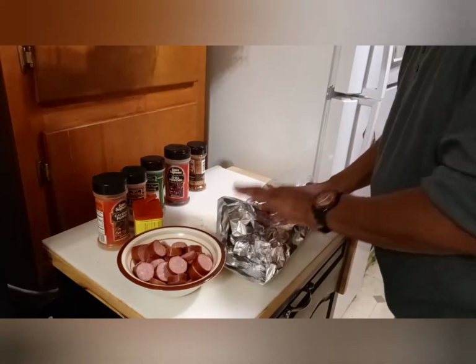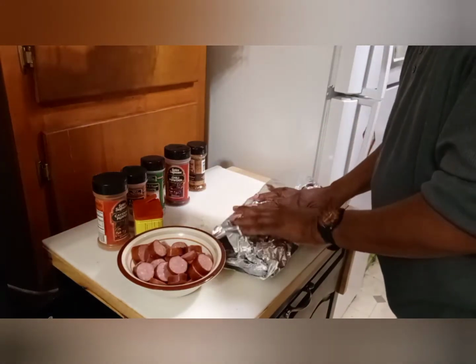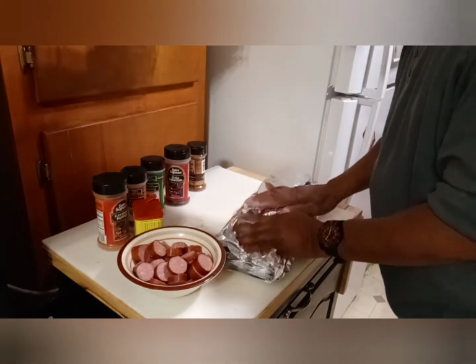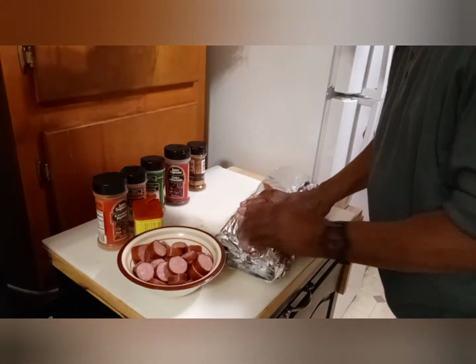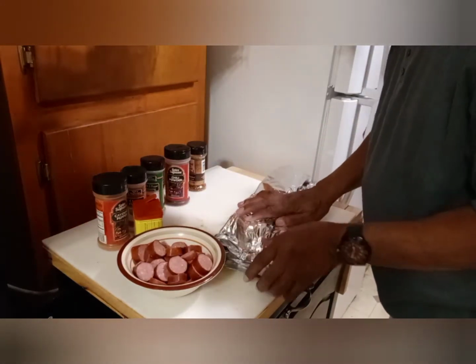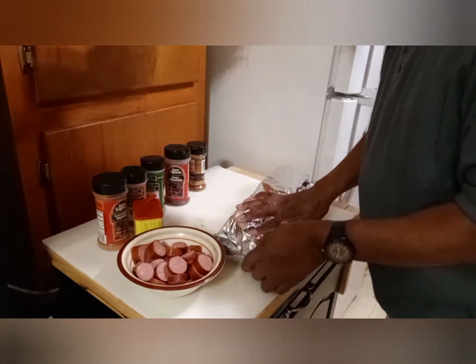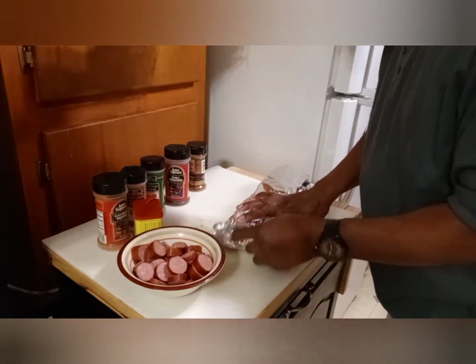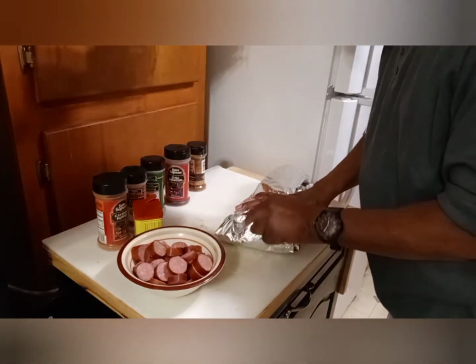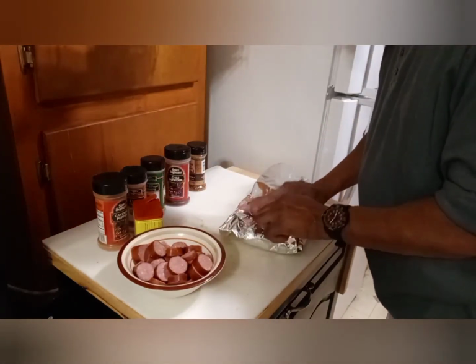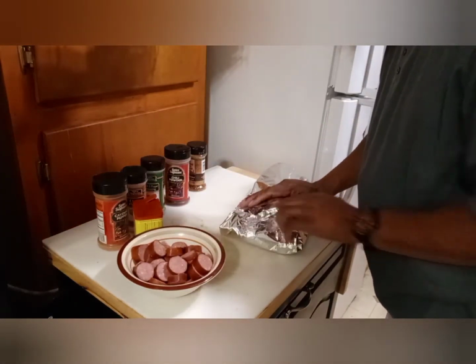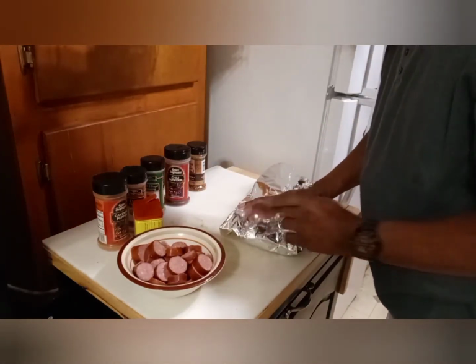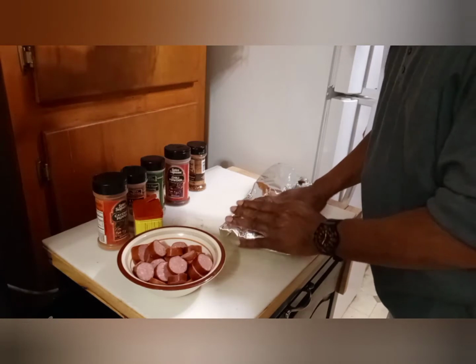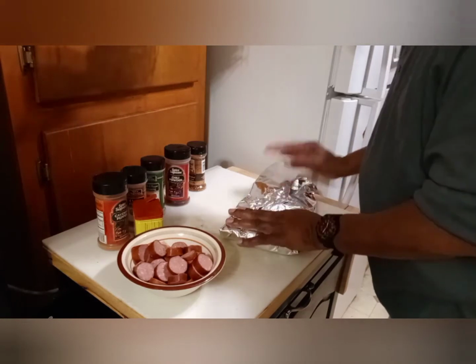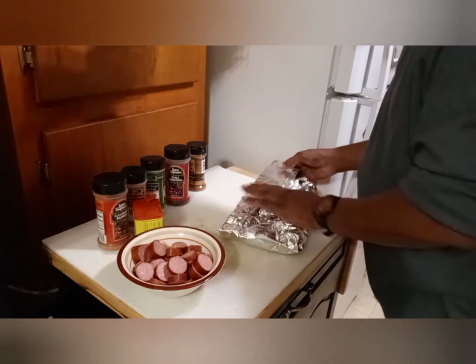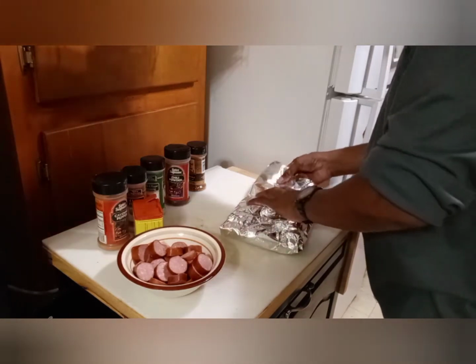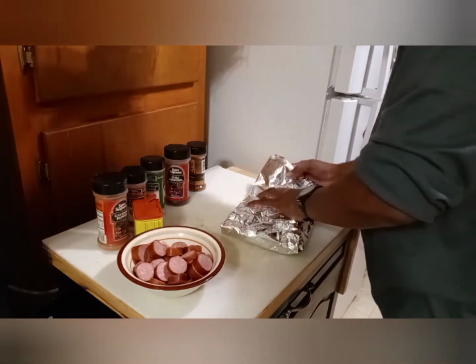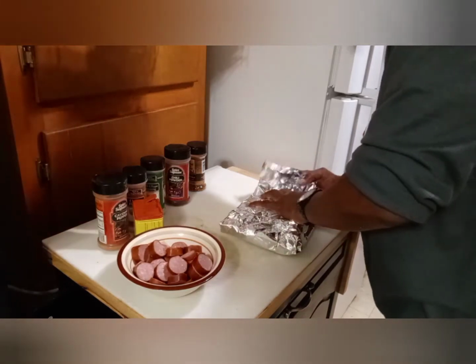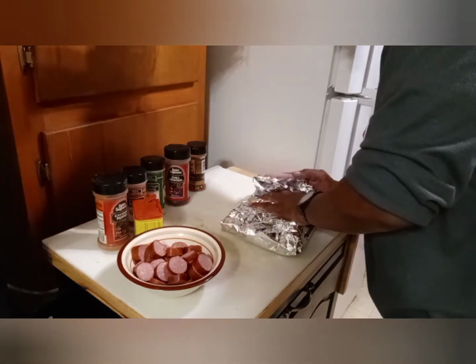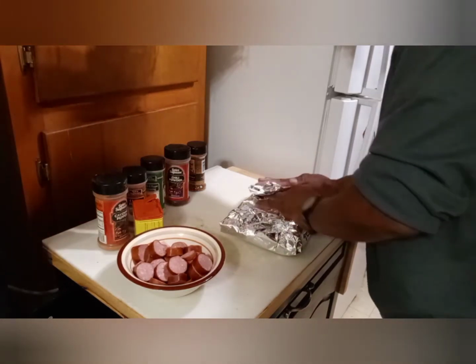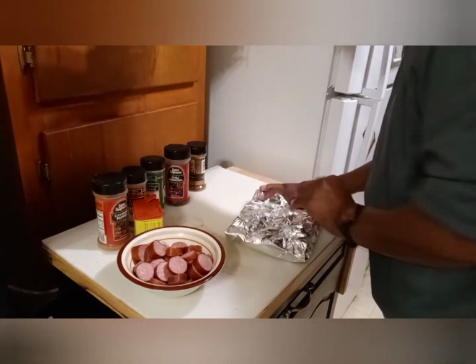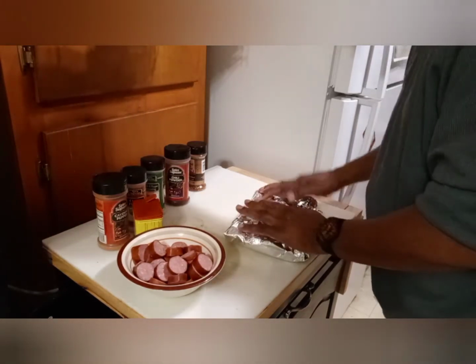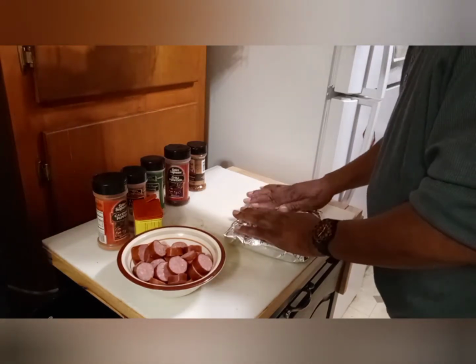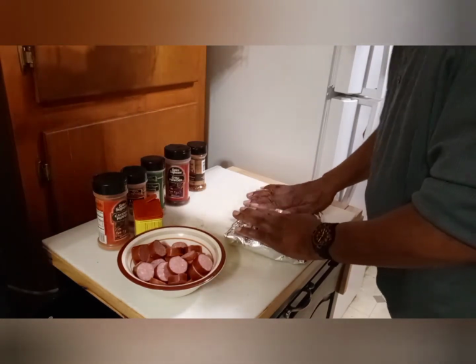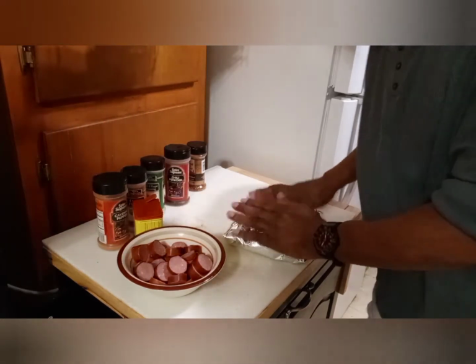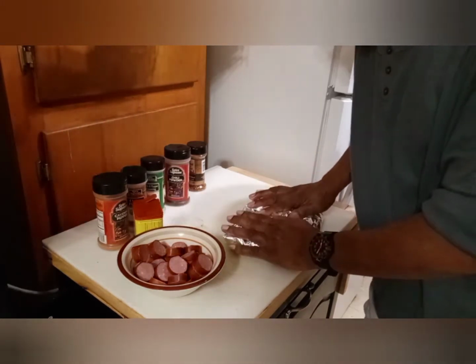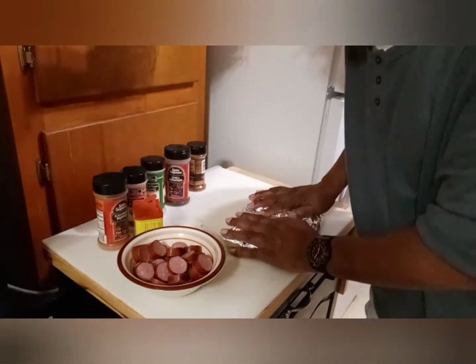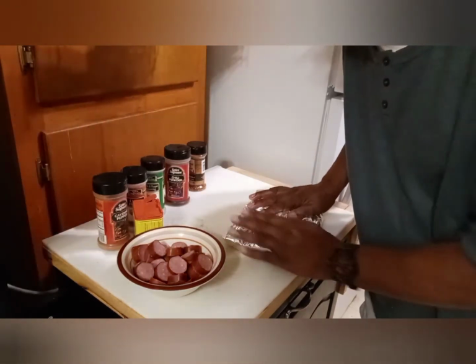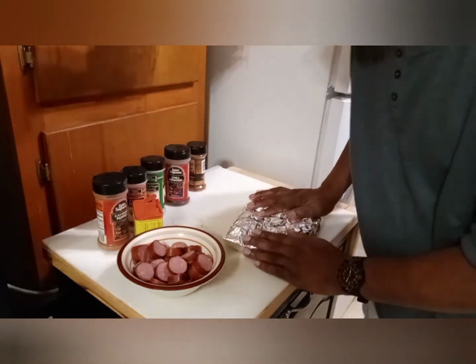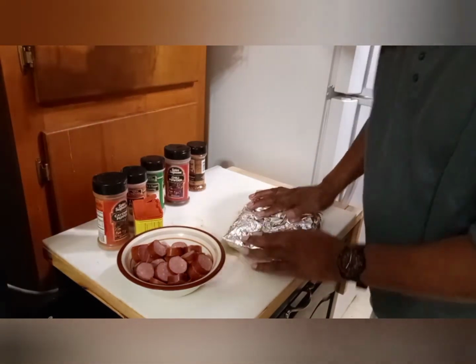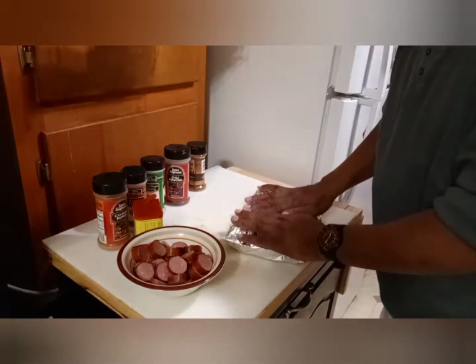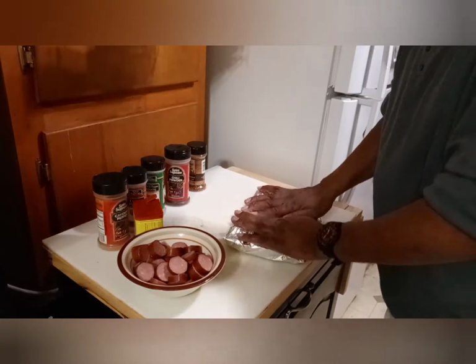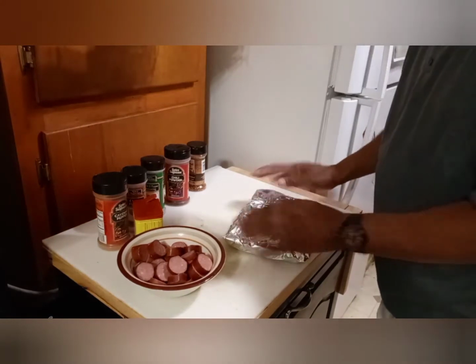I'm going to put them in the roasting pan in the stove and go in the oven for about 45 to 50 minutes.